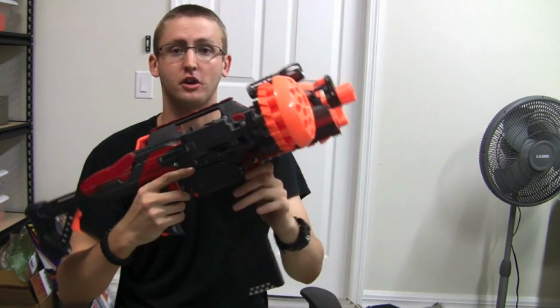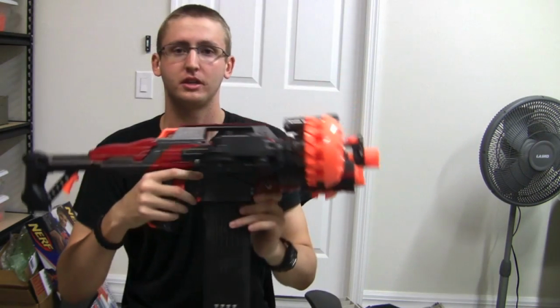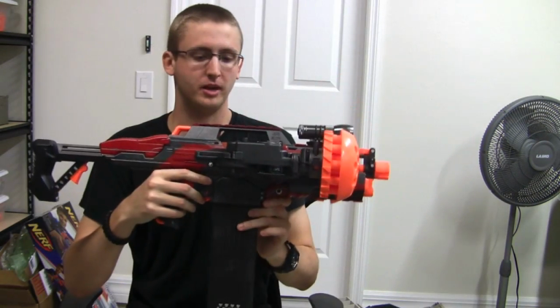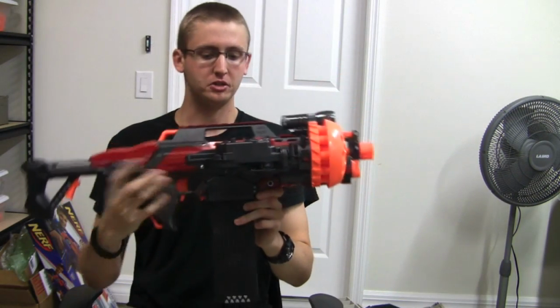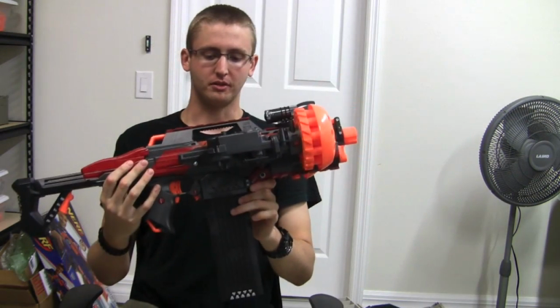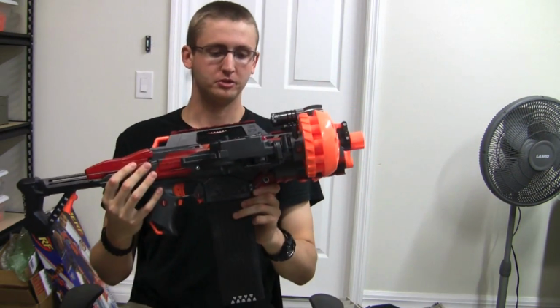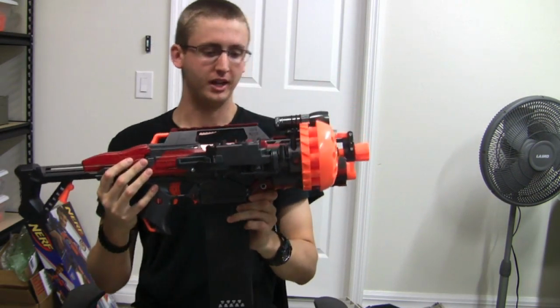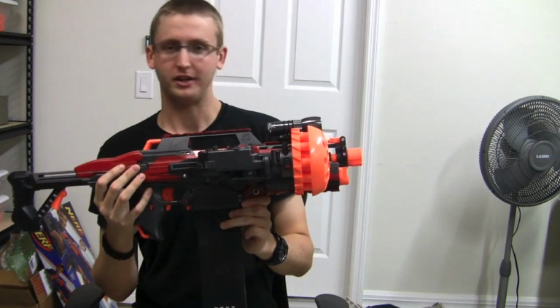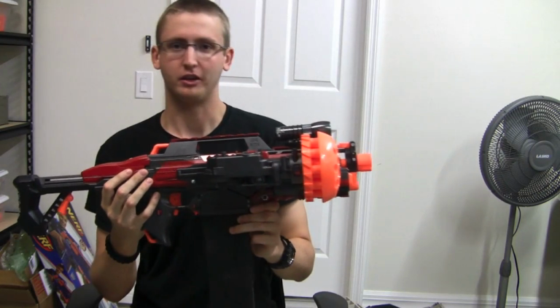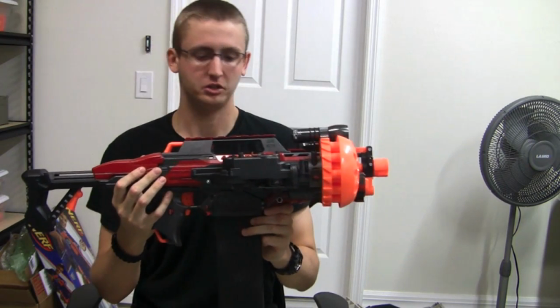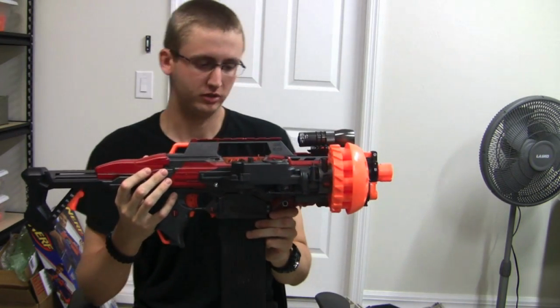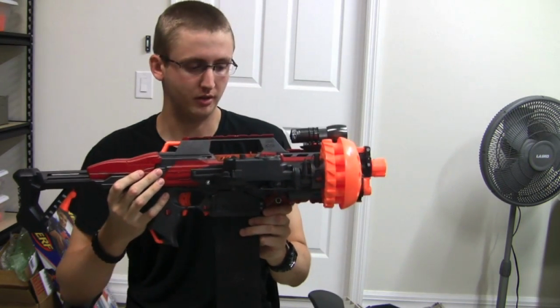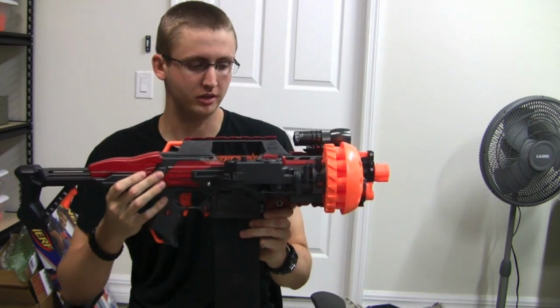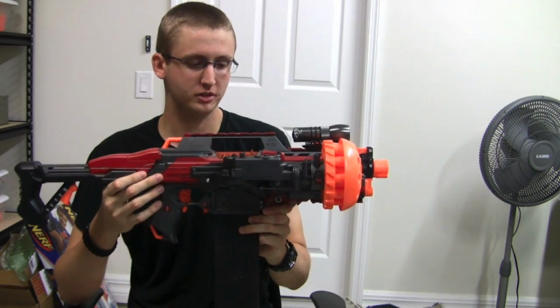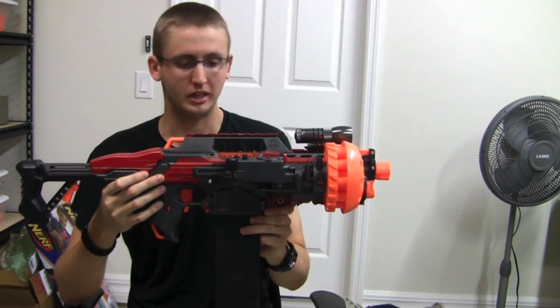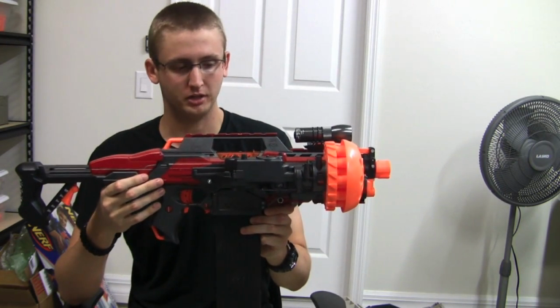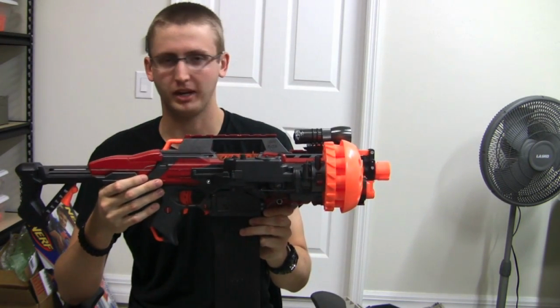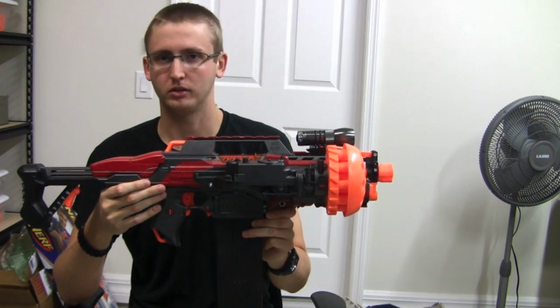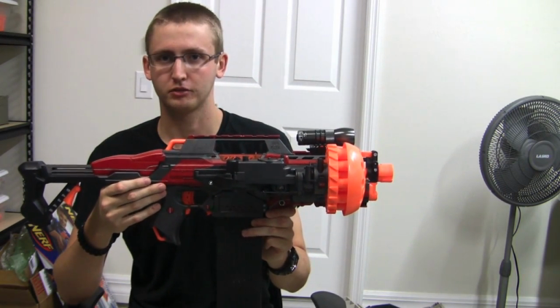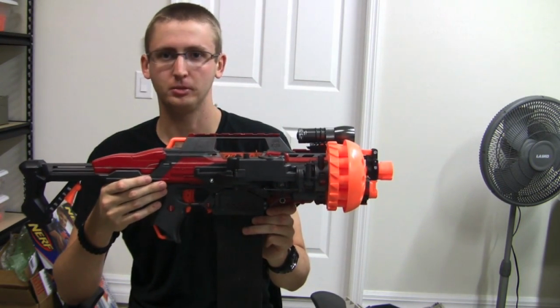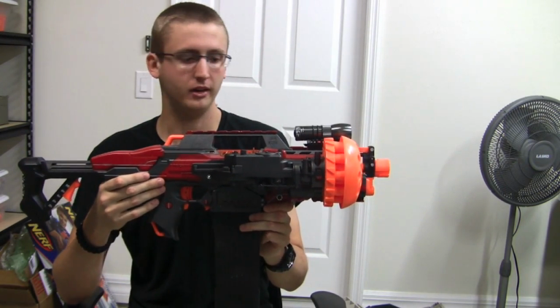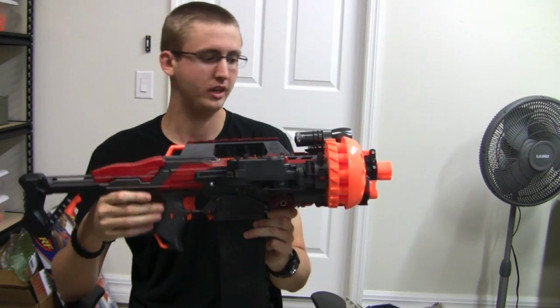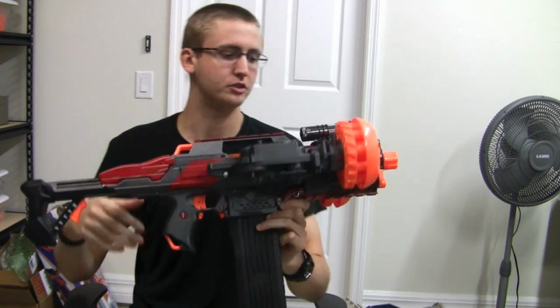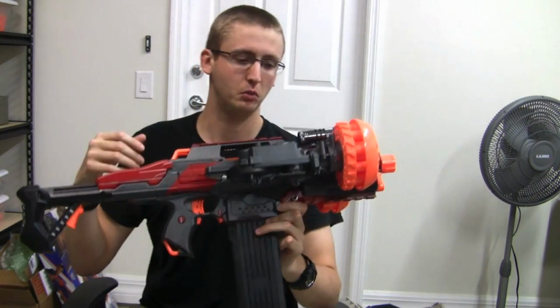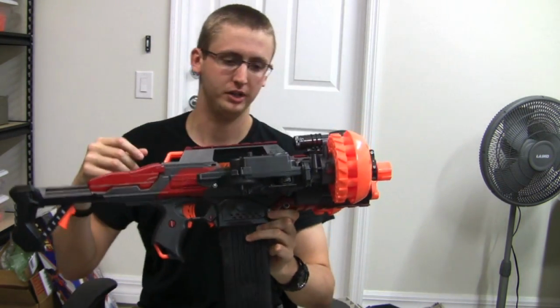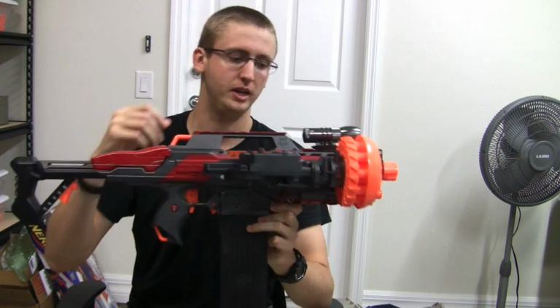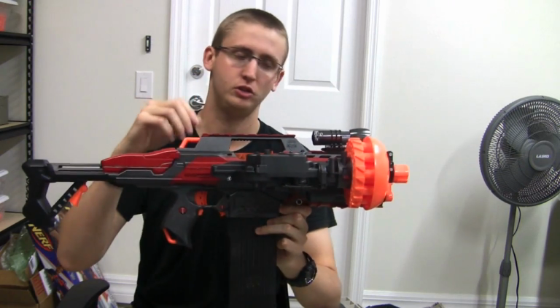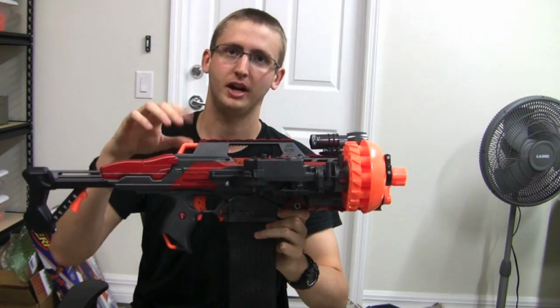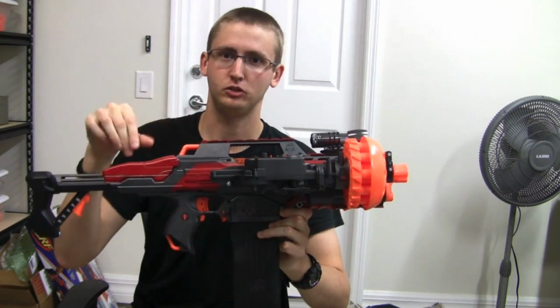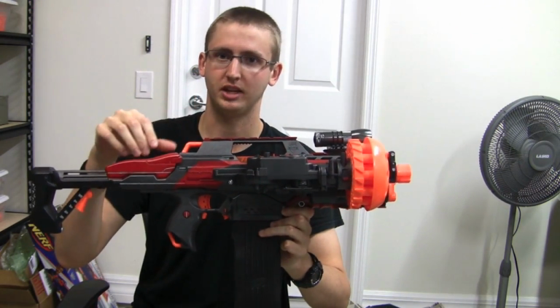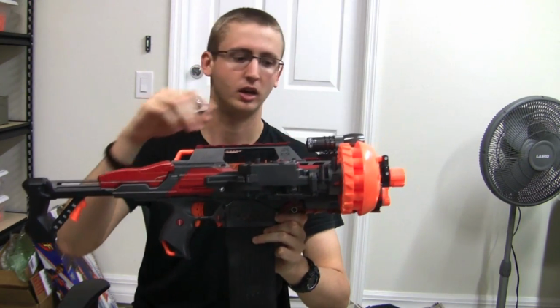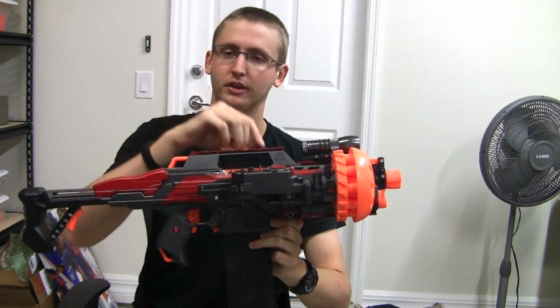Starting with the internal modifications of the Rapidstrike: I've taken out the thermistor, the electronic and mechanical locks, and re-lubricated everything.